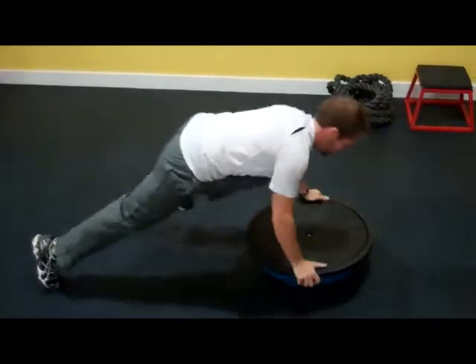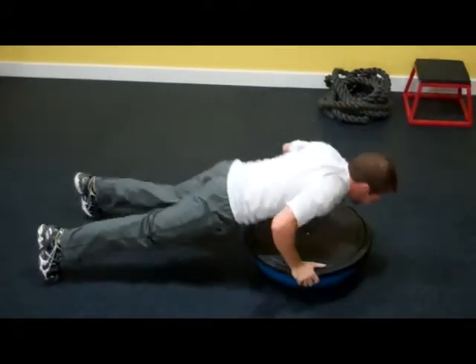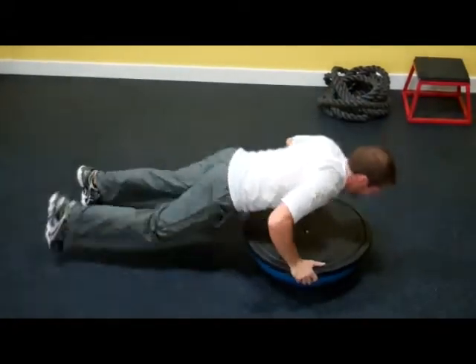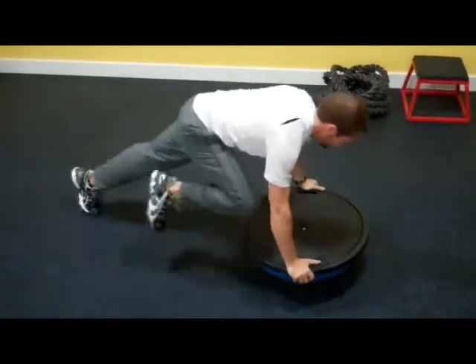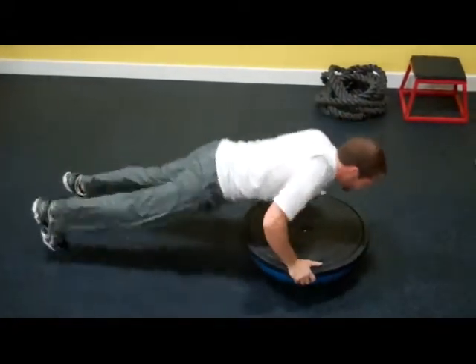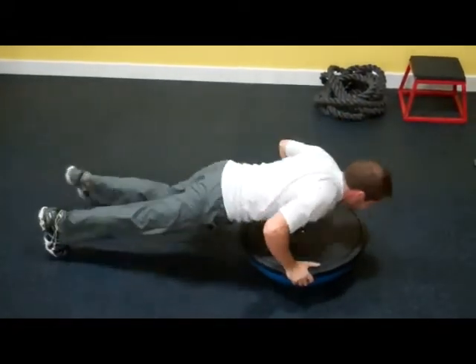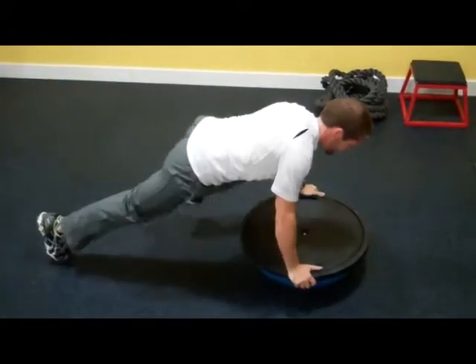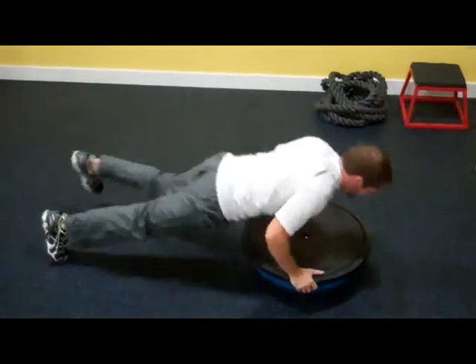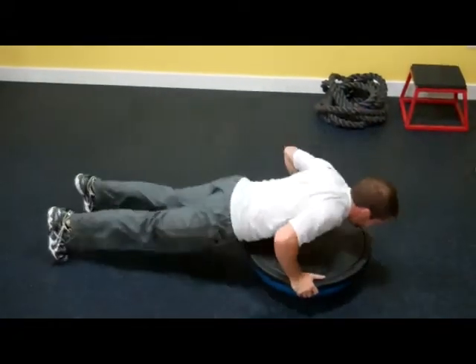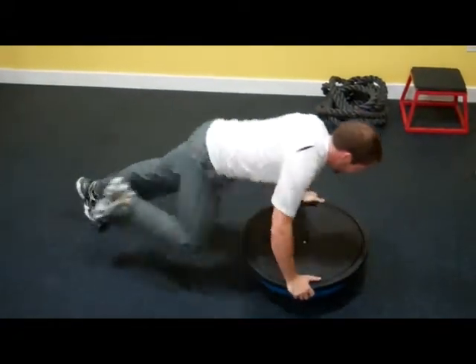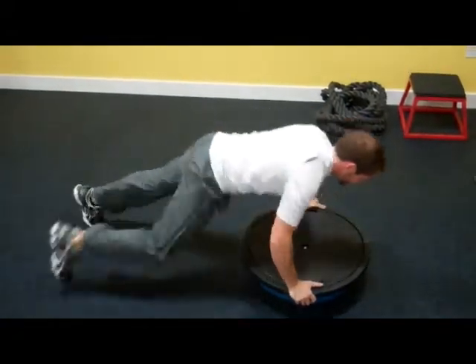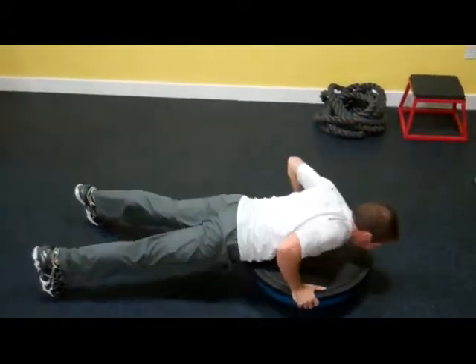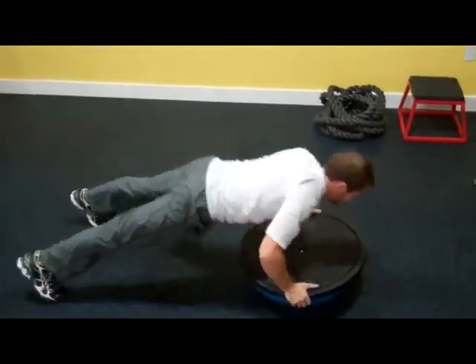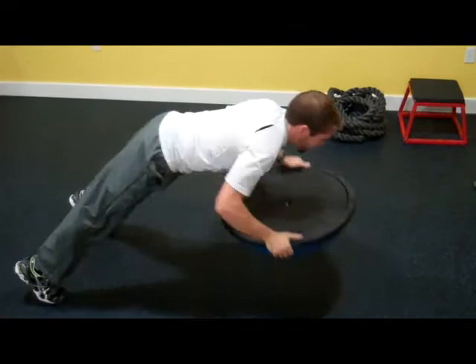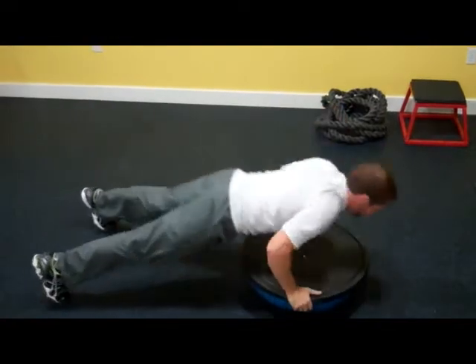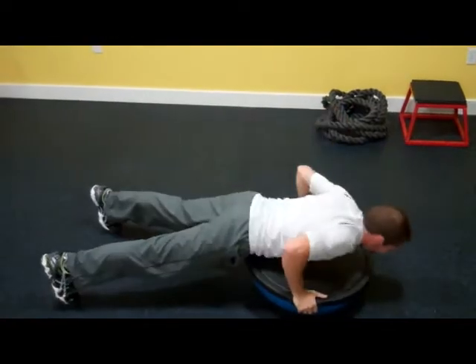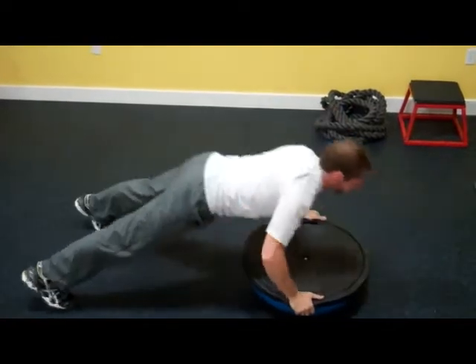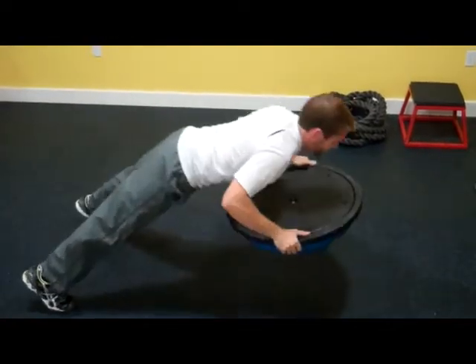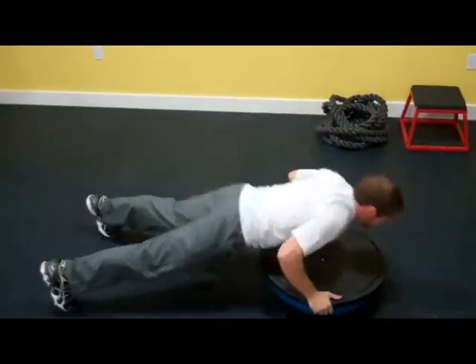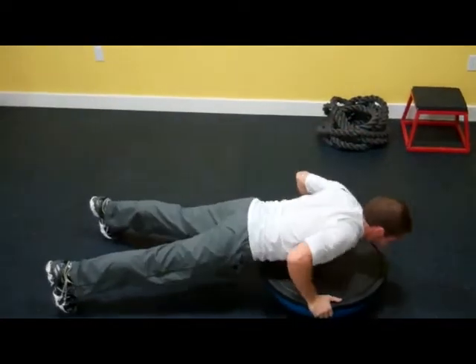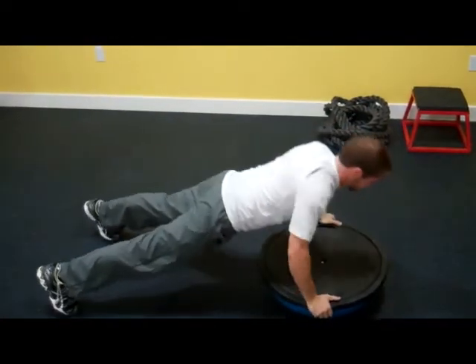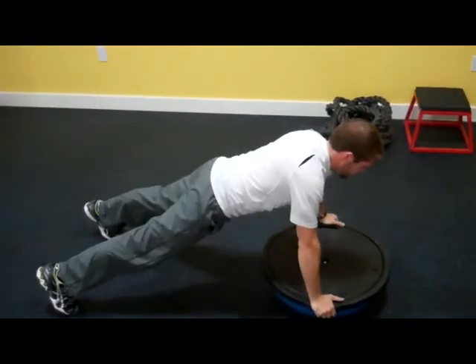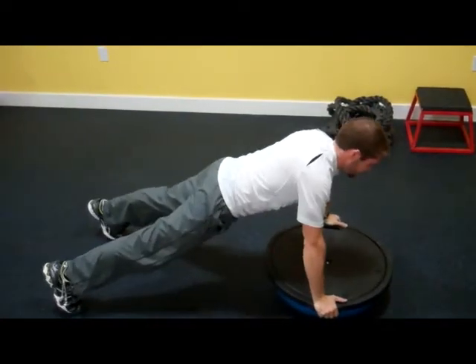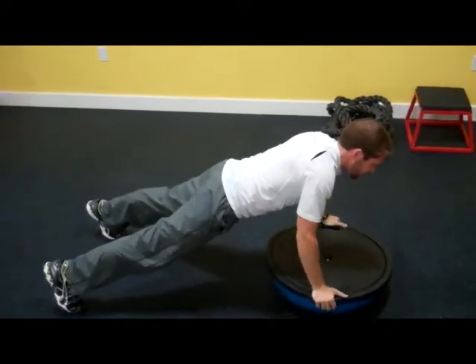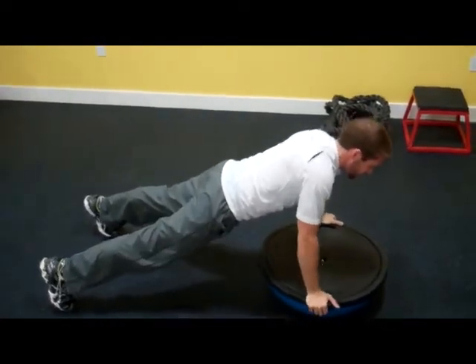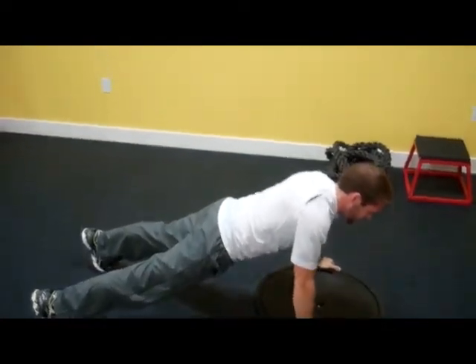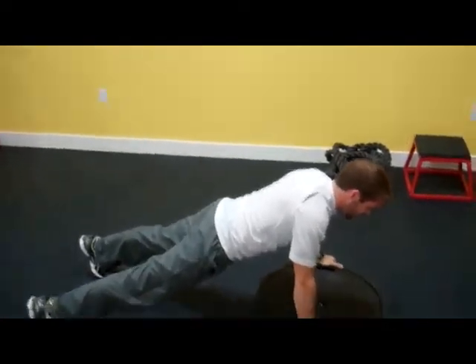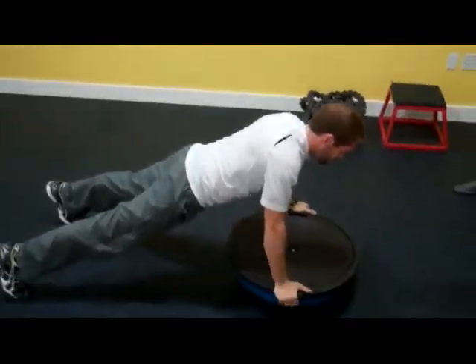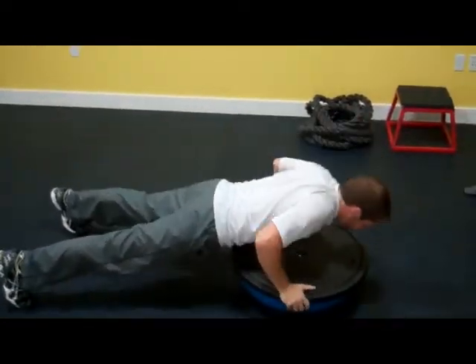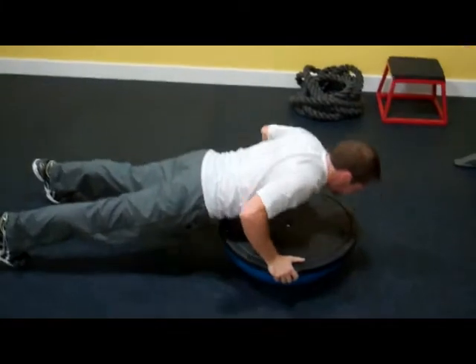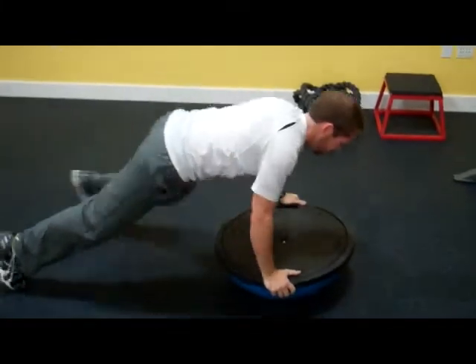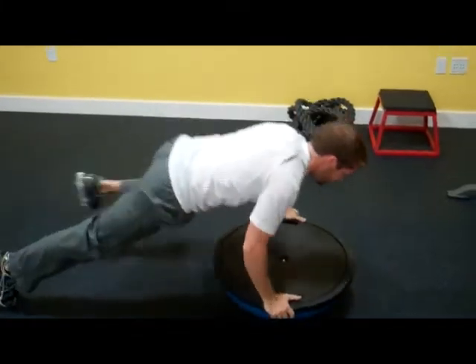Knee in, knee in, knee in, hop, hop. If you get tired, you can skip the hop and just do in, in.